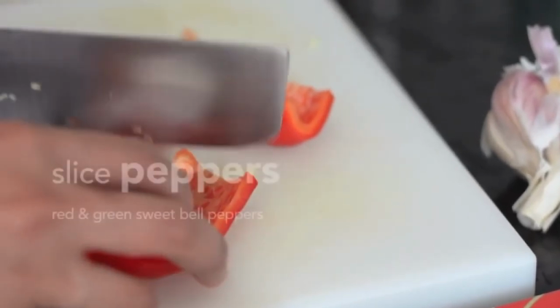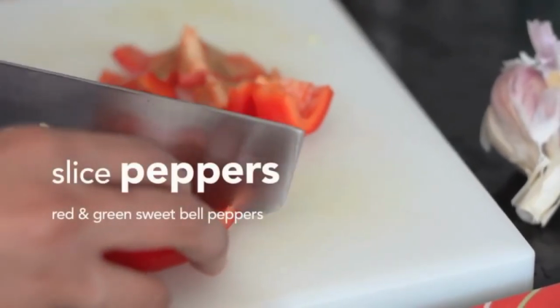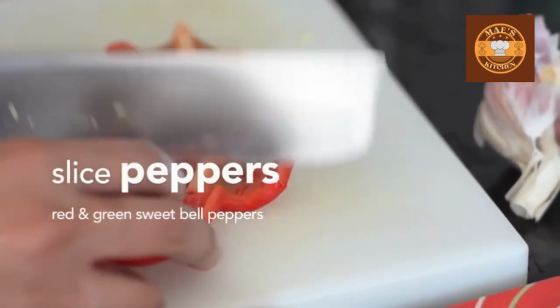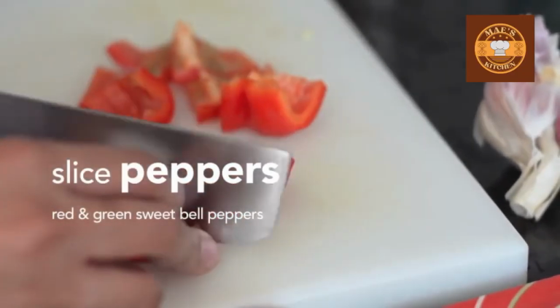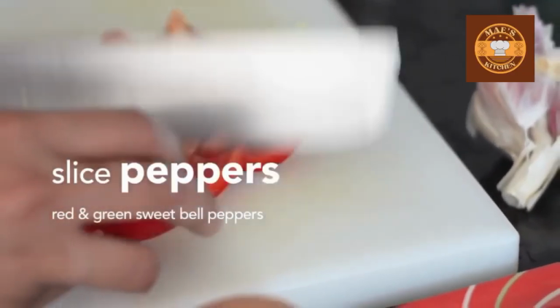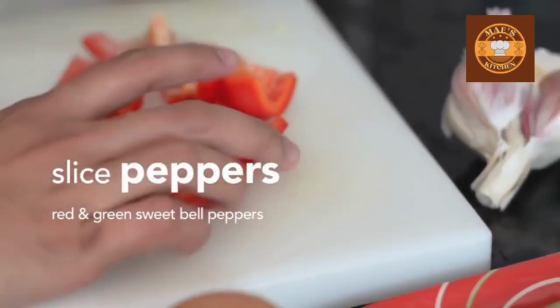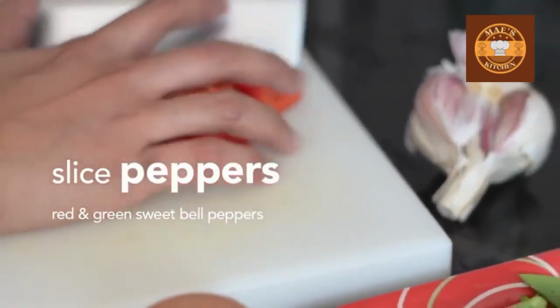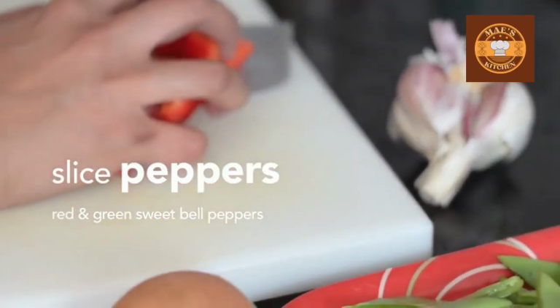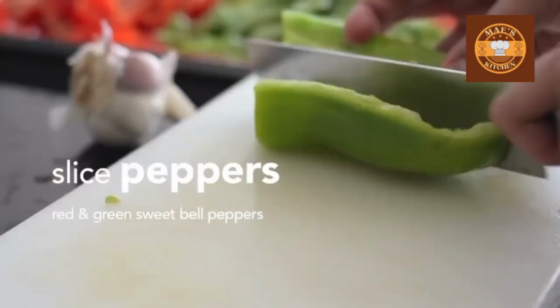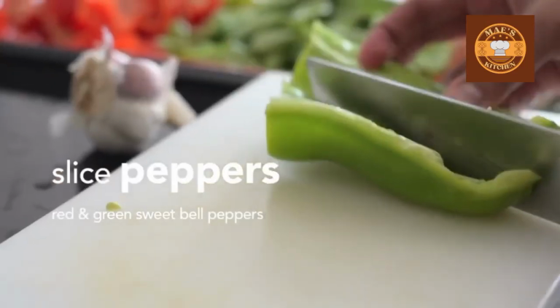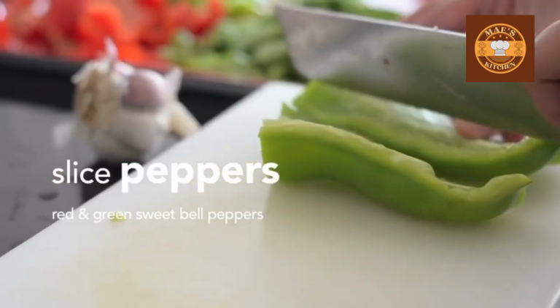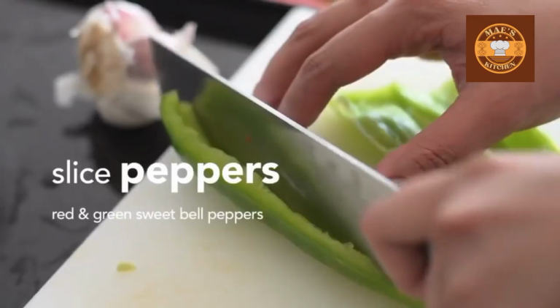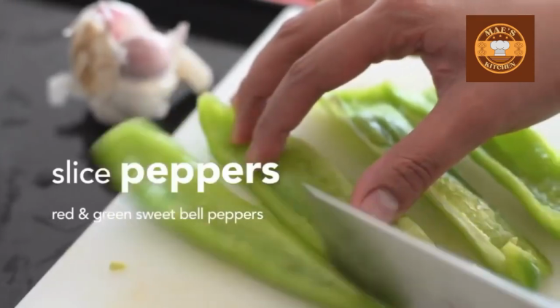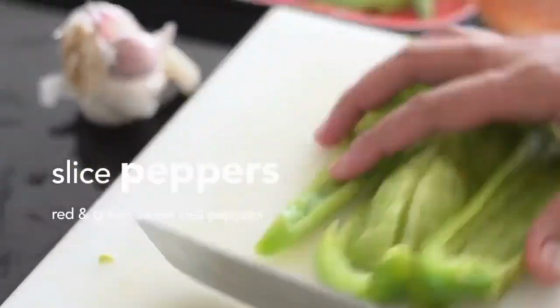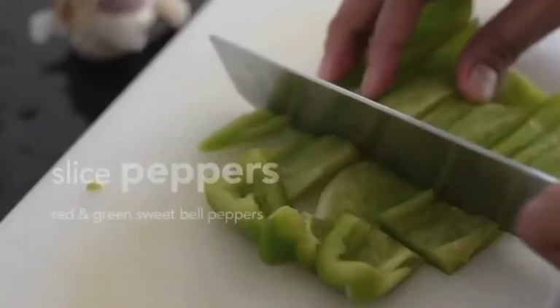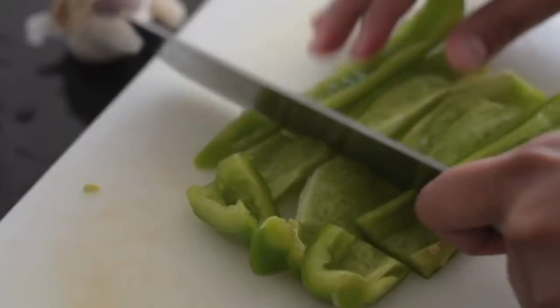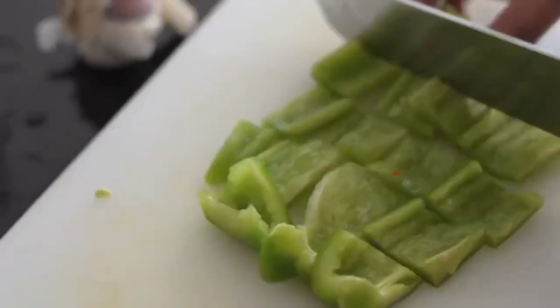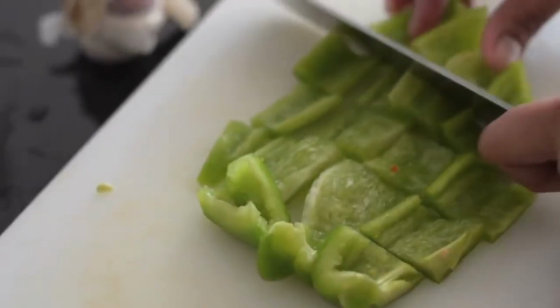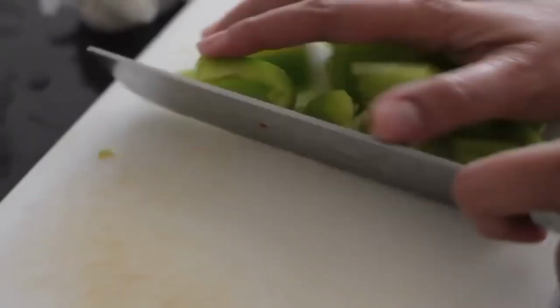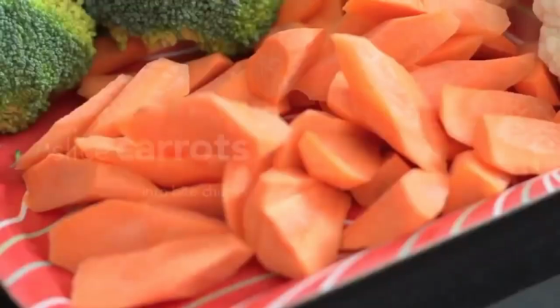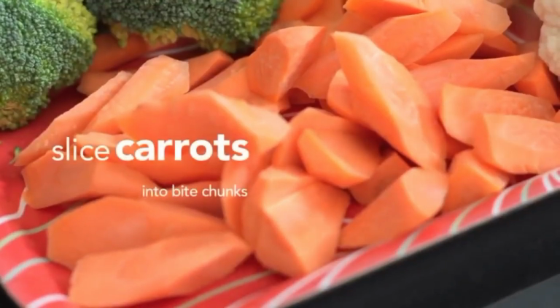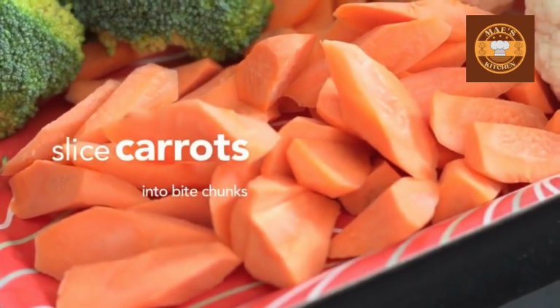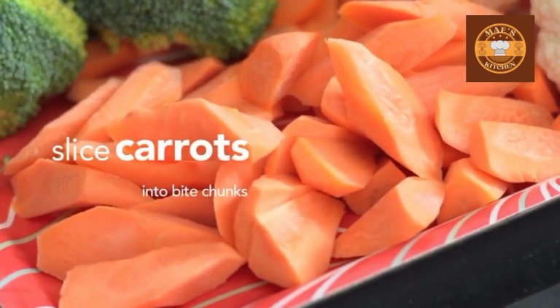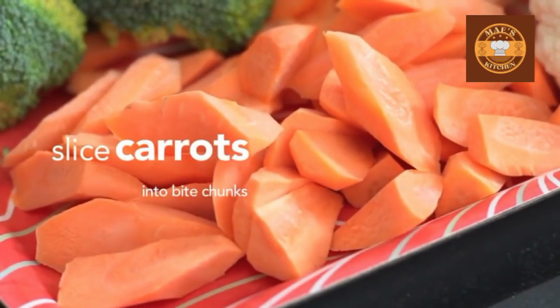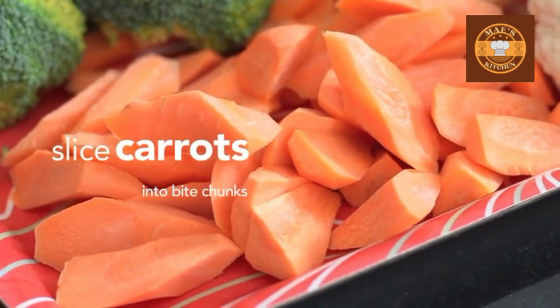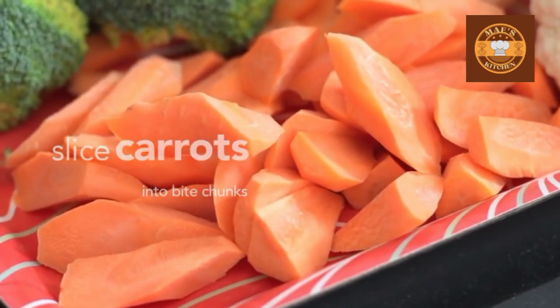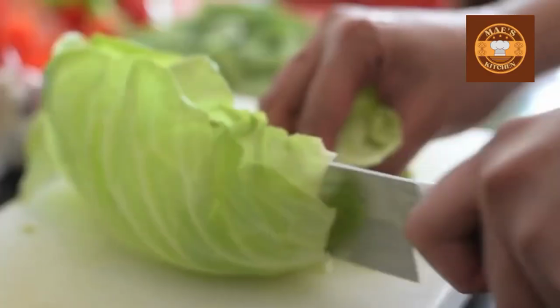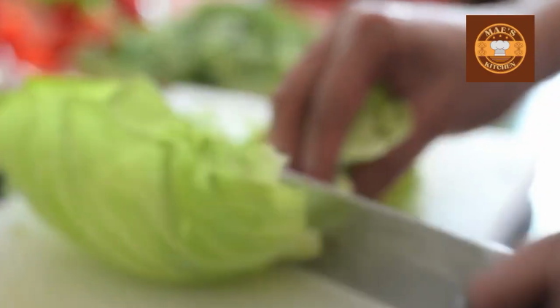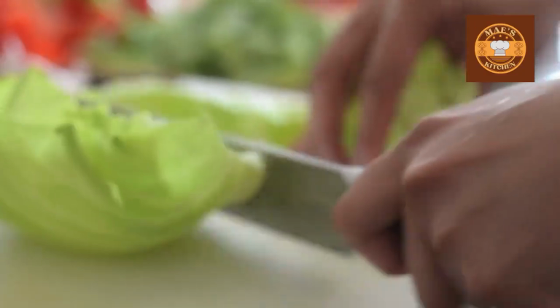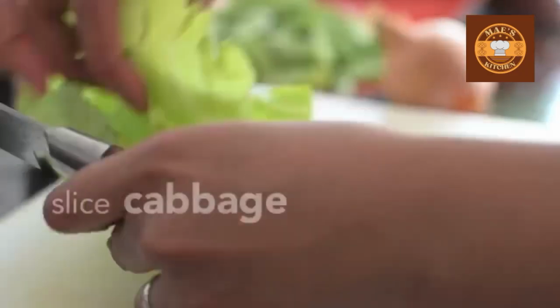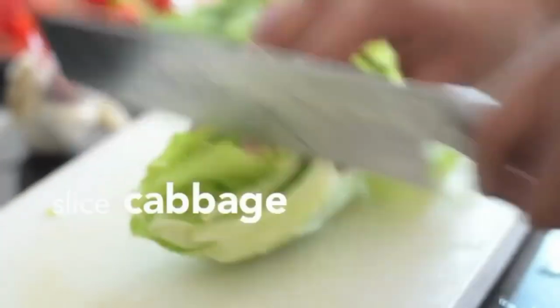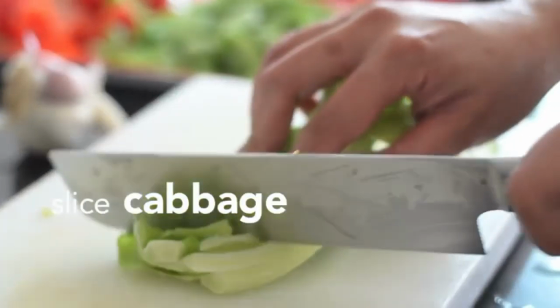Slice peppers — red and green sweet bell peppers. Slice carrots into bite-sized chunks. Slice cabbage.